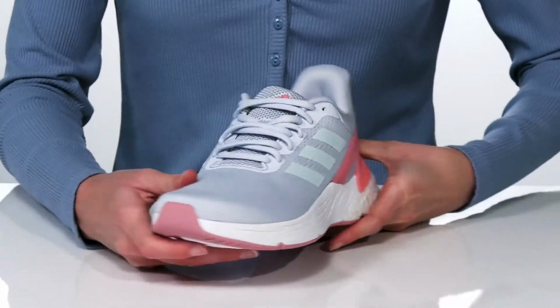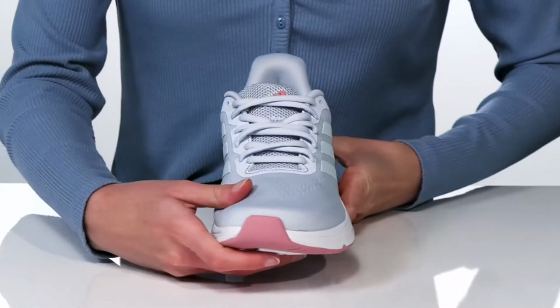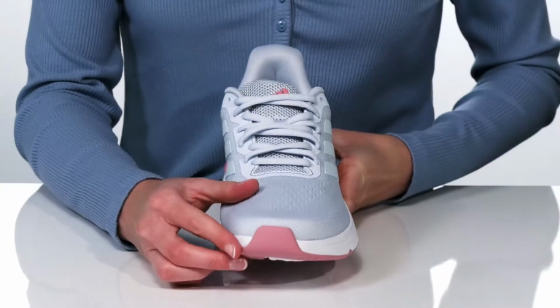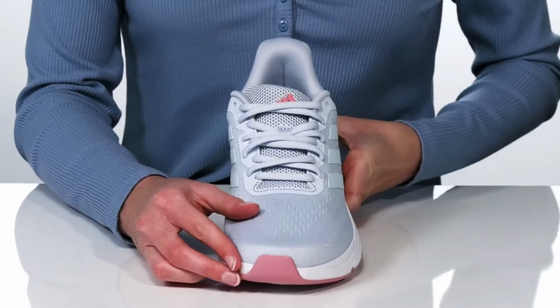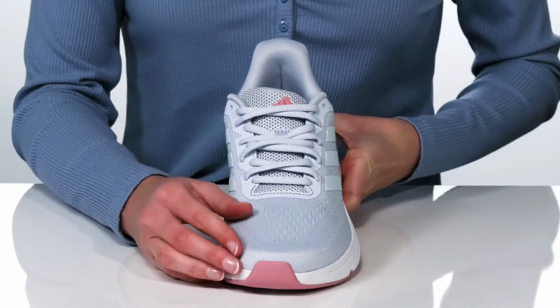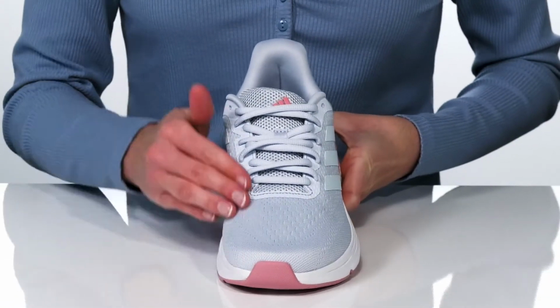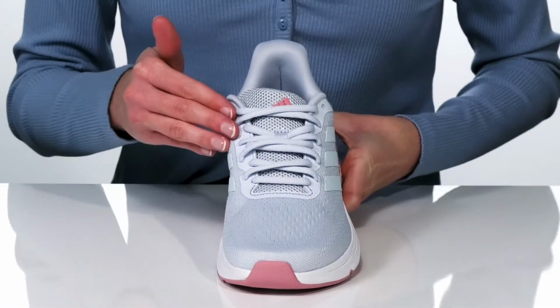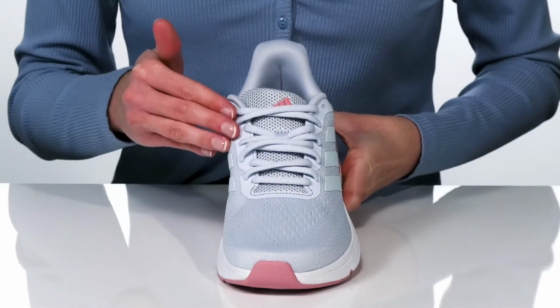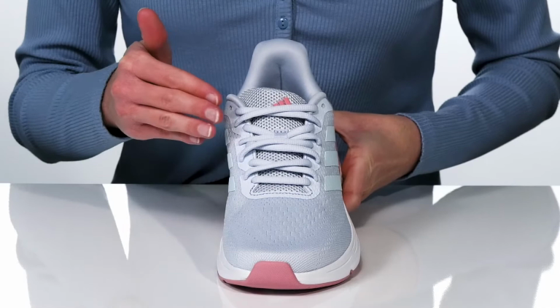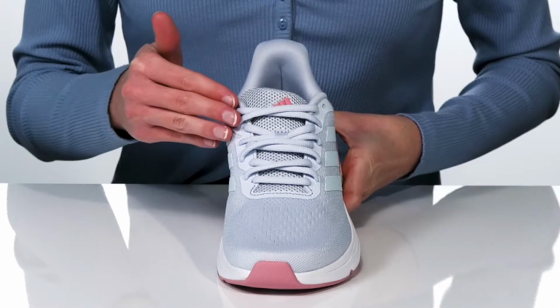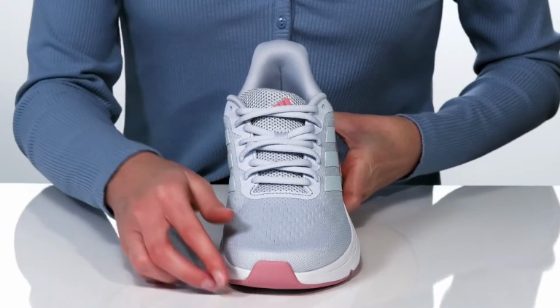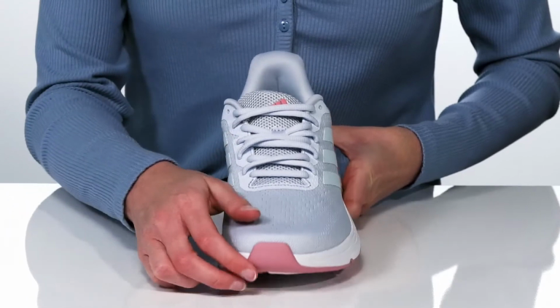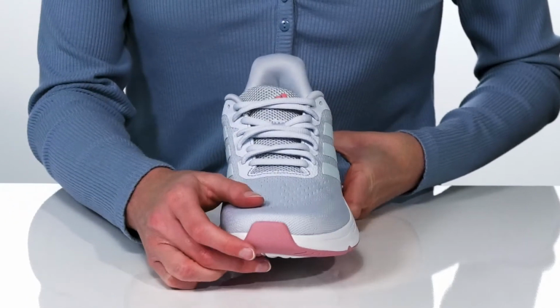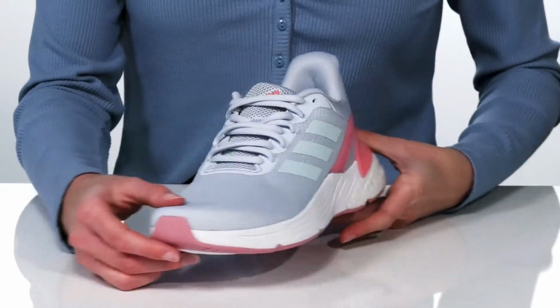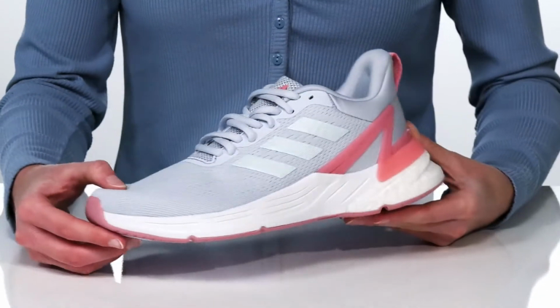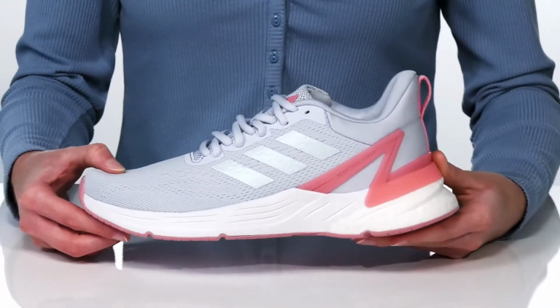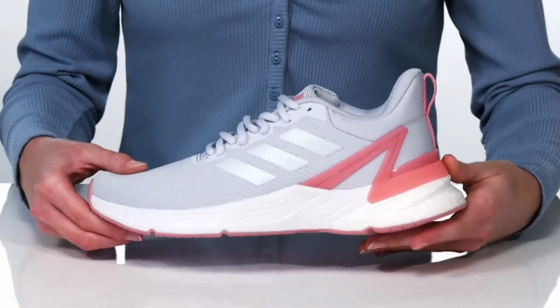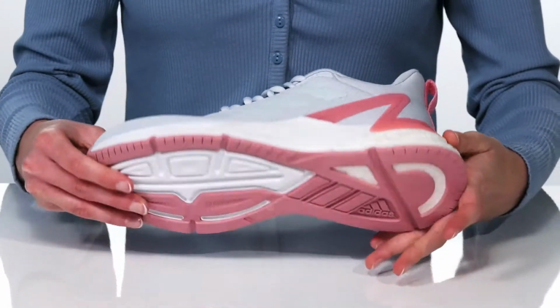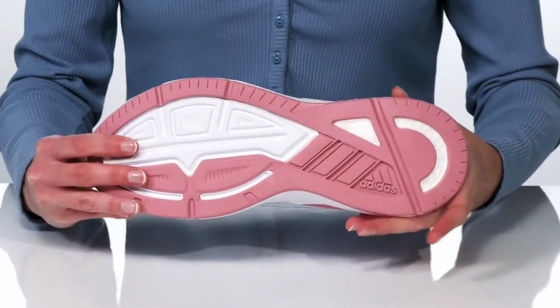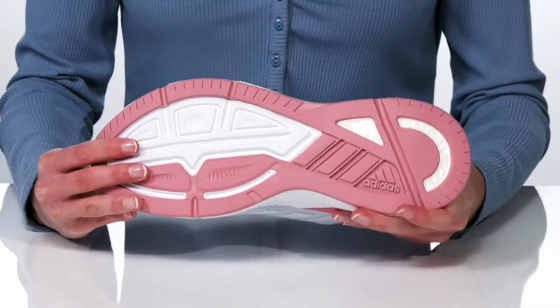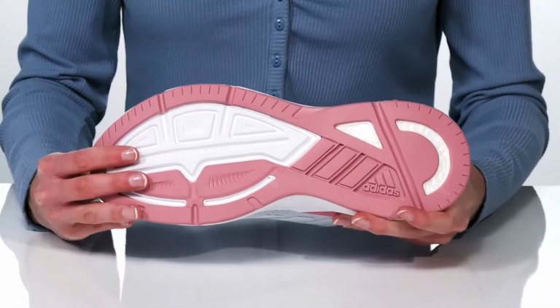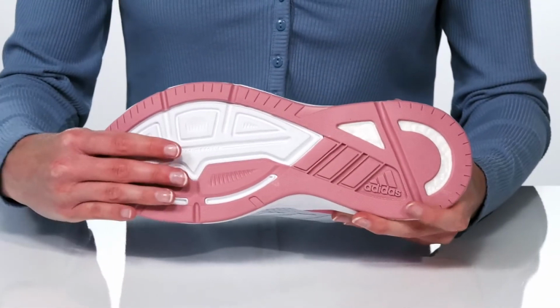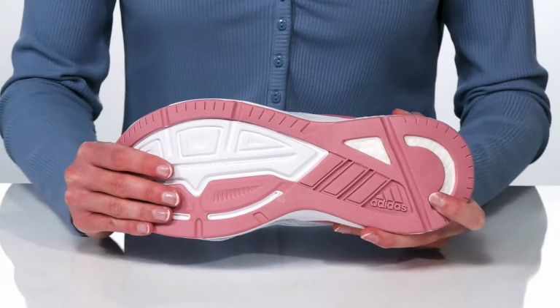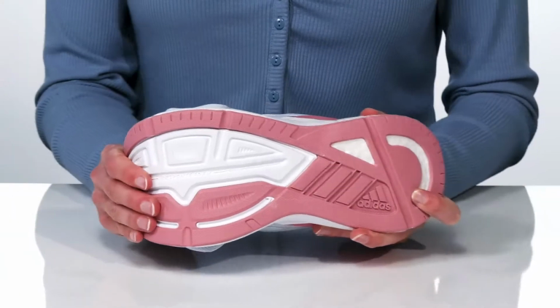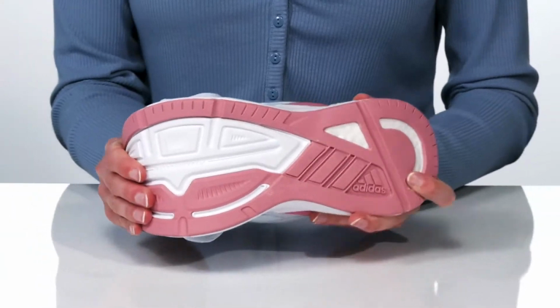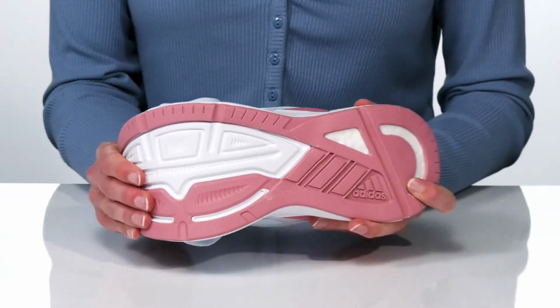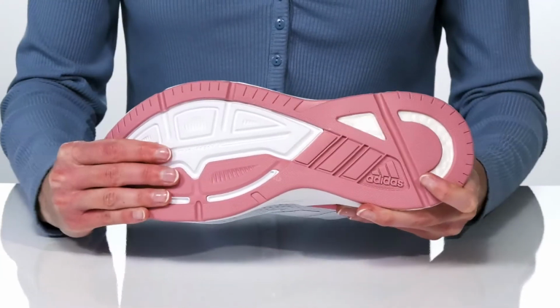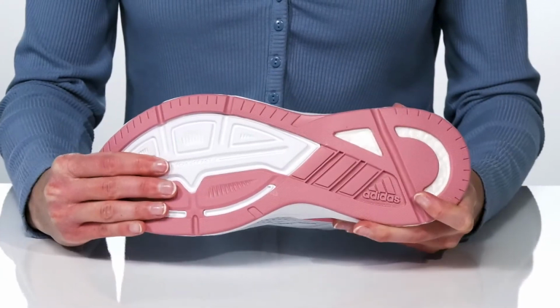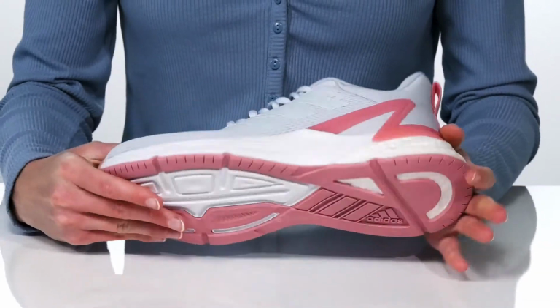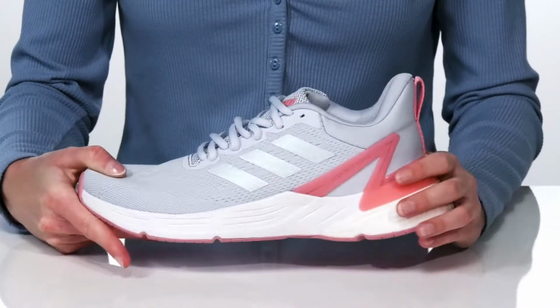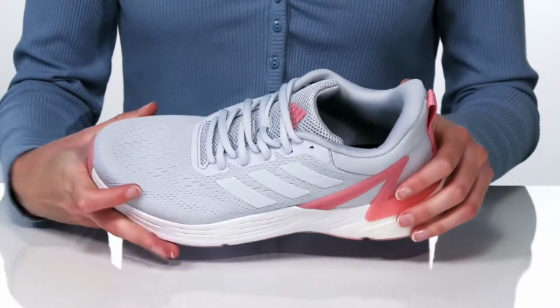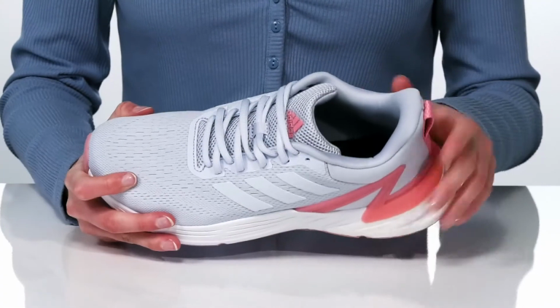The upper is made of a breathable mesh. They have a functional lace-up closure so they can lock down their fit. And underneath, the outsole is very grippy and durable, making these excellent for road running.